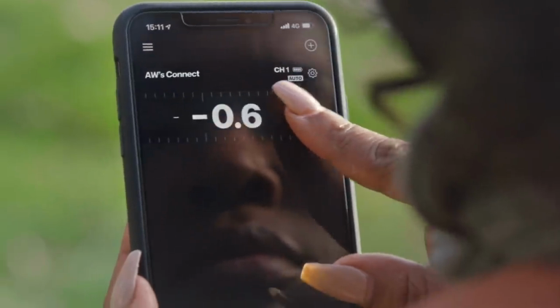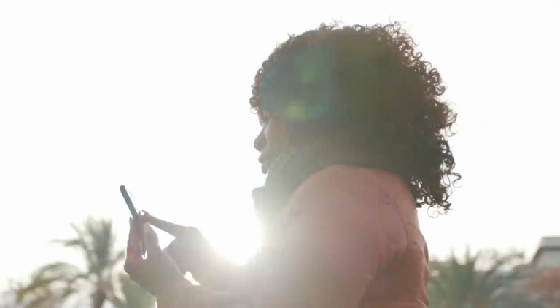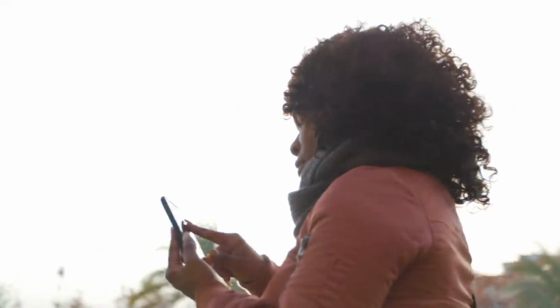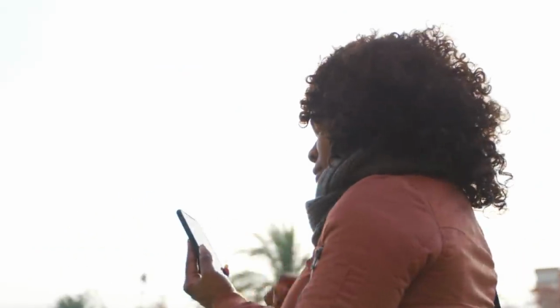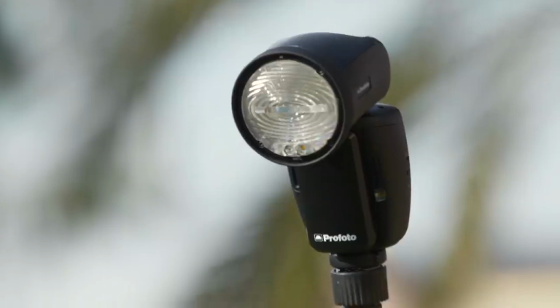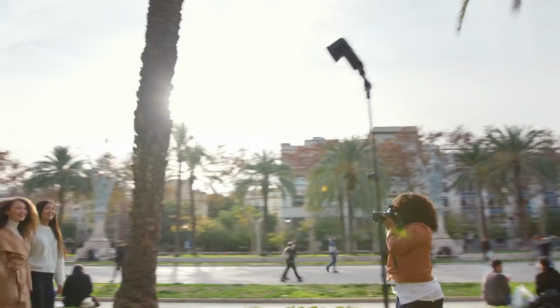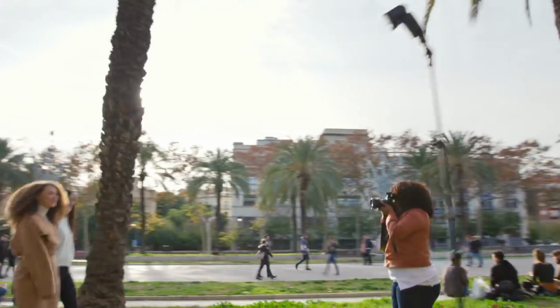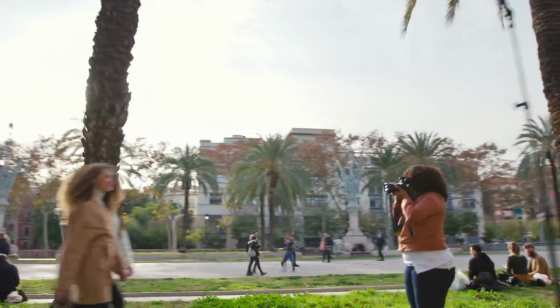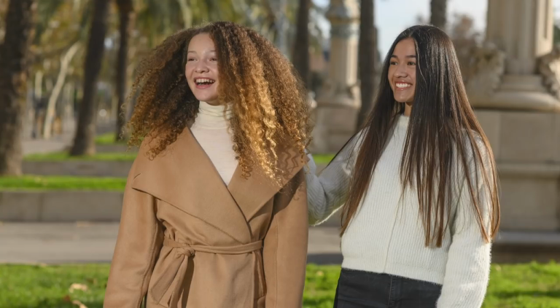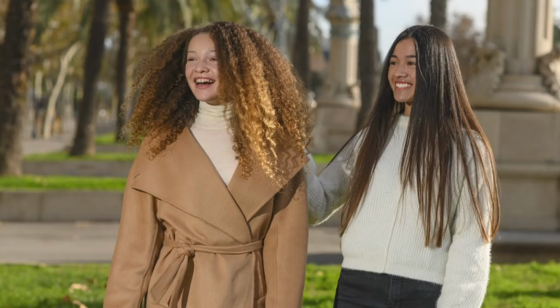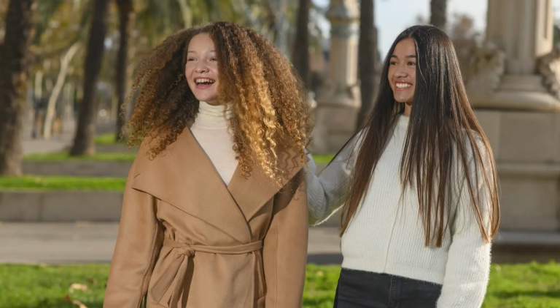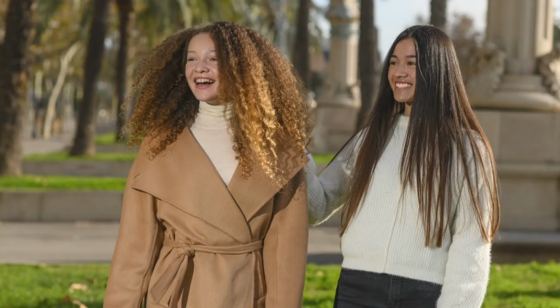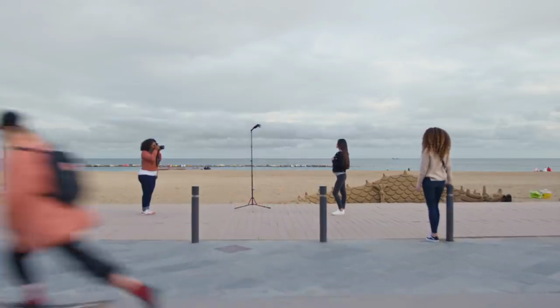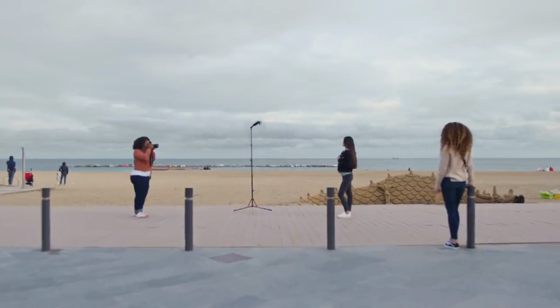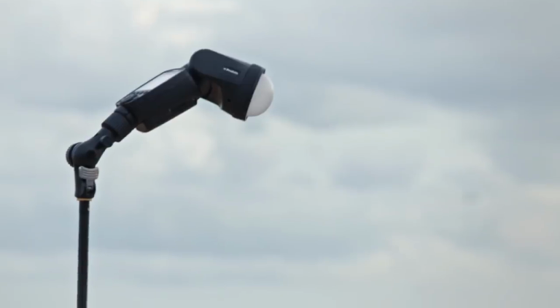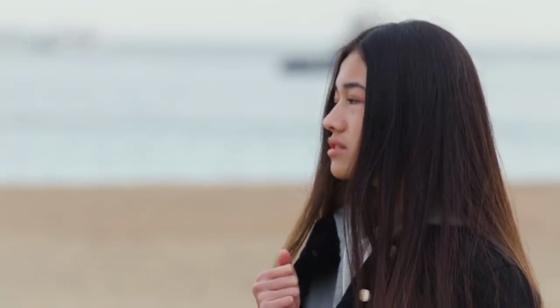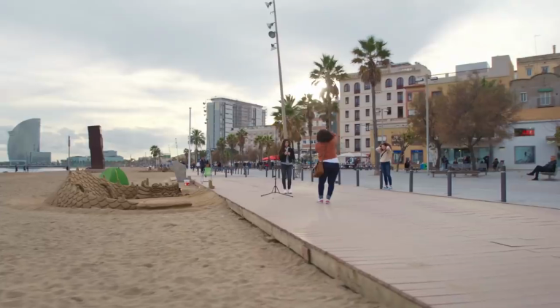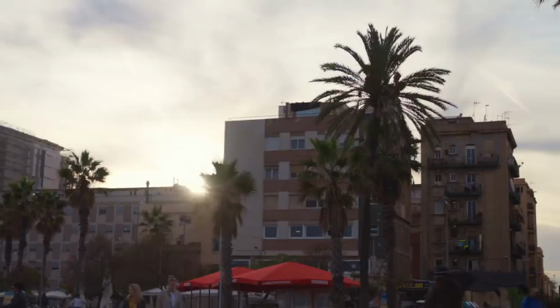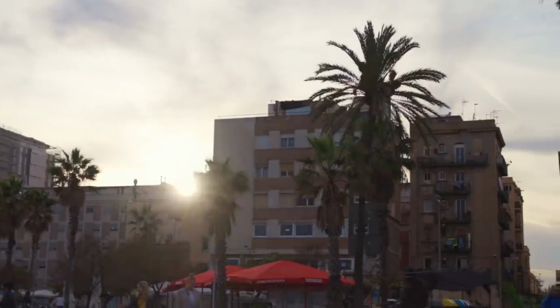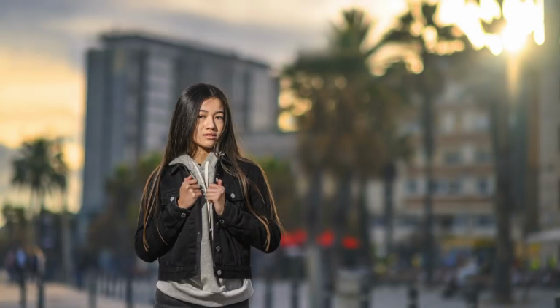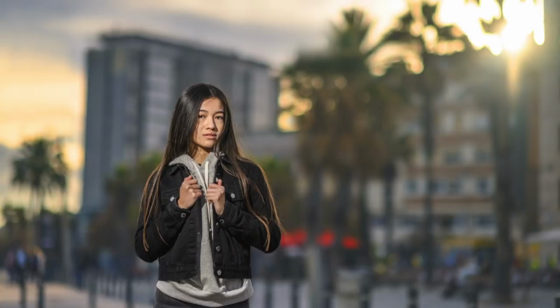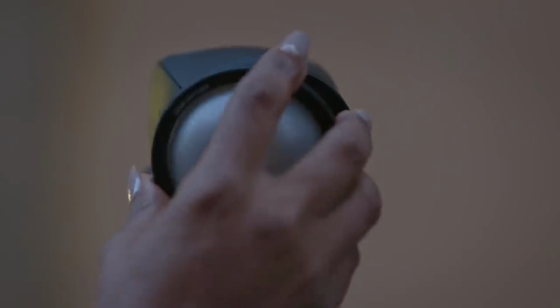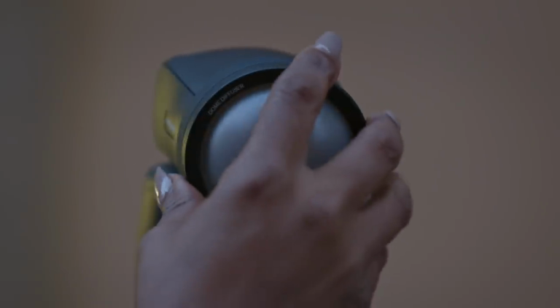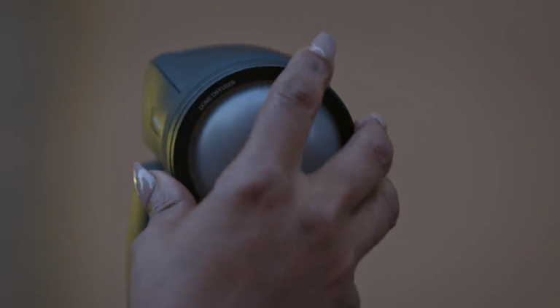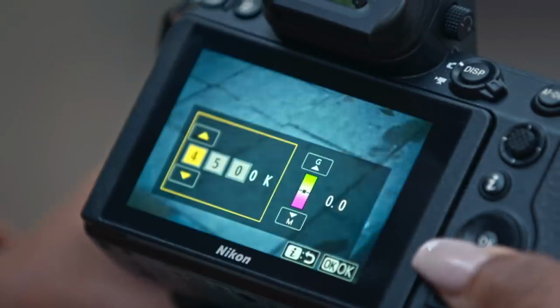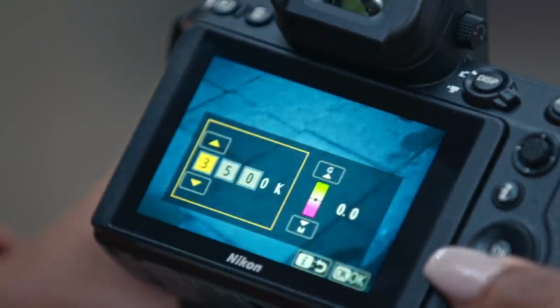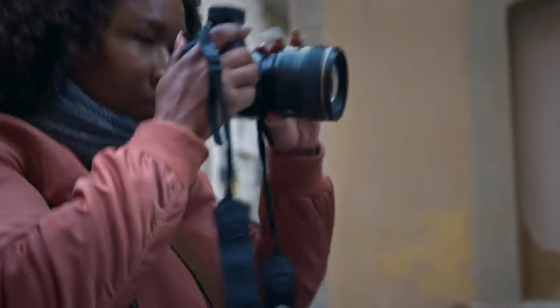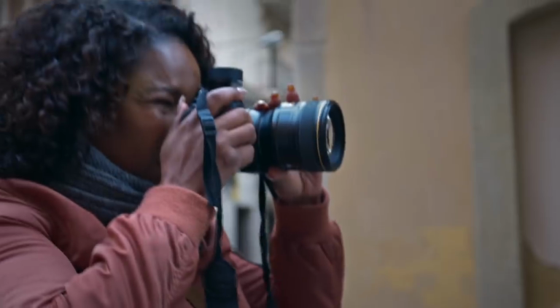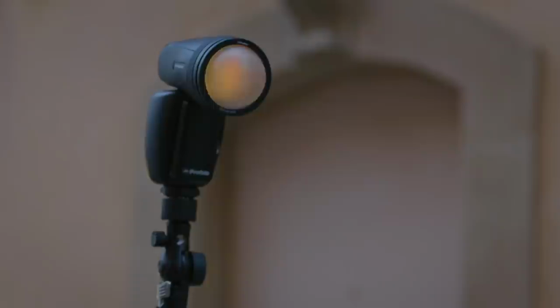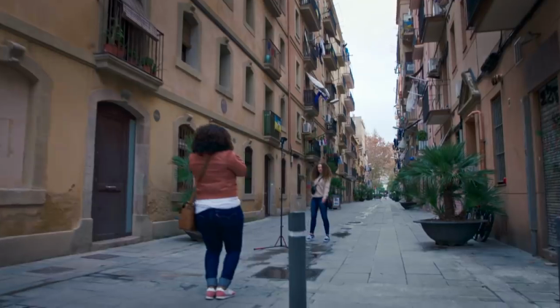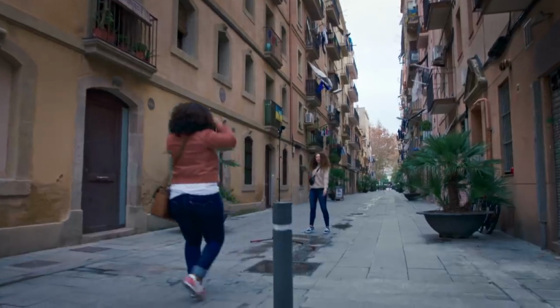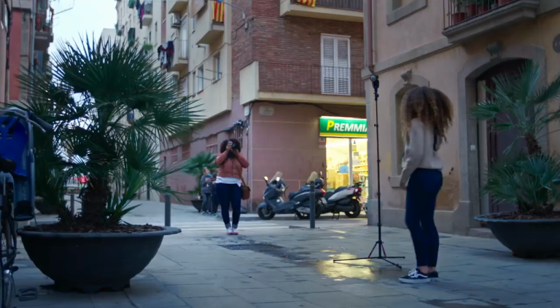So whether you're balancing your subject with the background, bringing a kiss of extra light in the golden hour, or creating your own blue hour — thanks to Profoto Connect, it's never been easier.